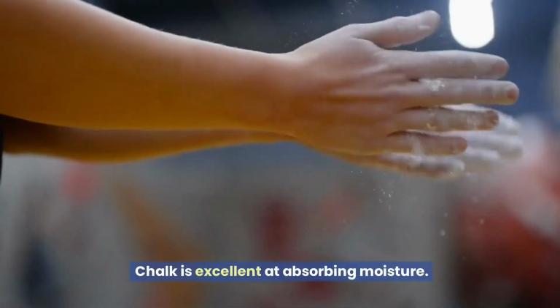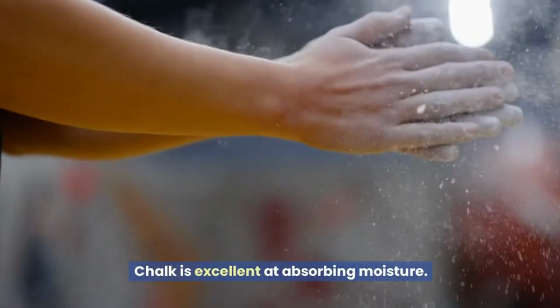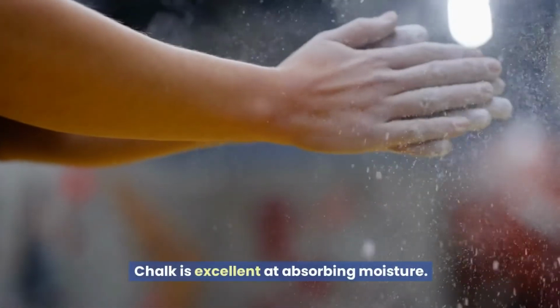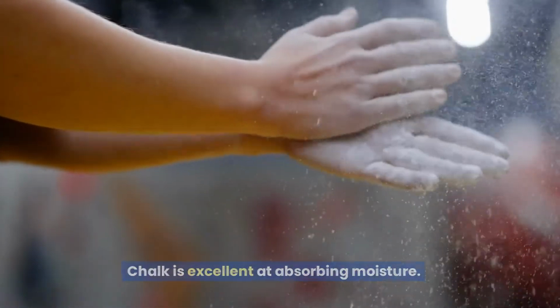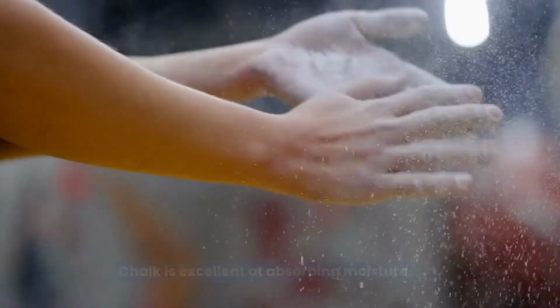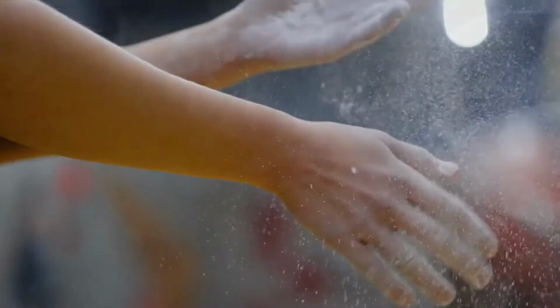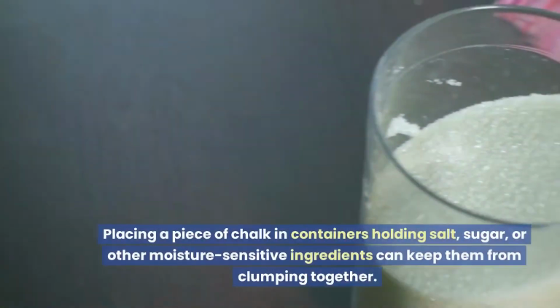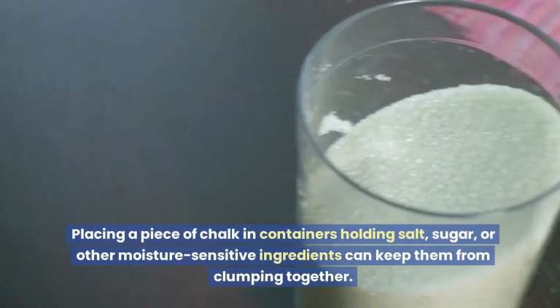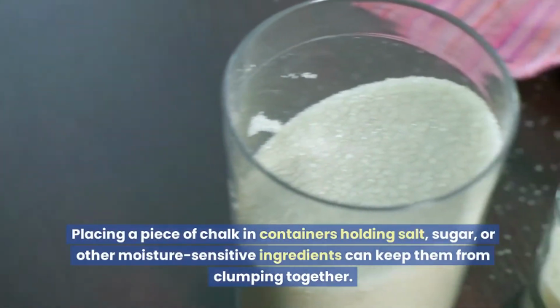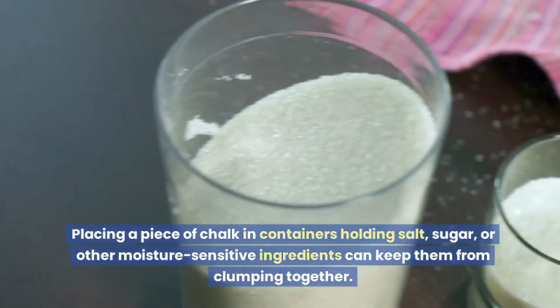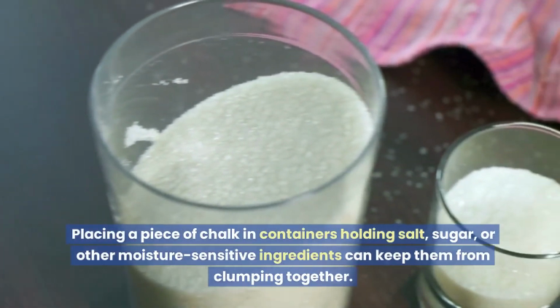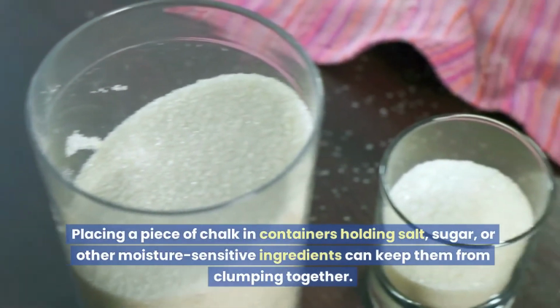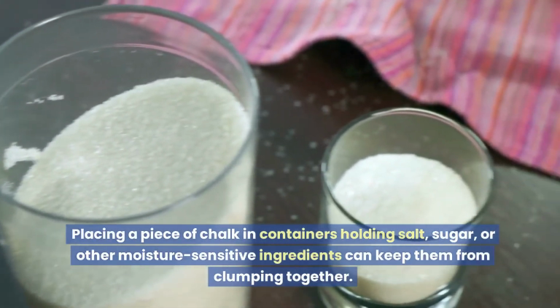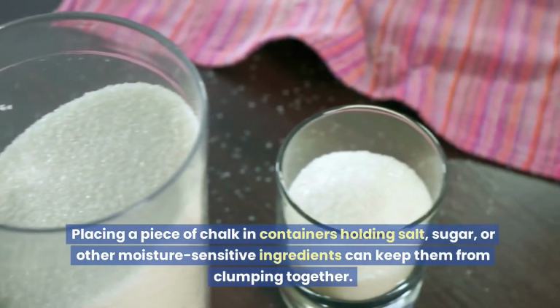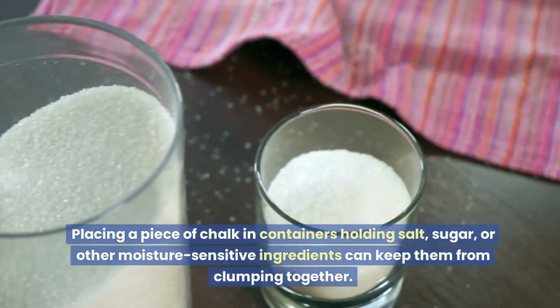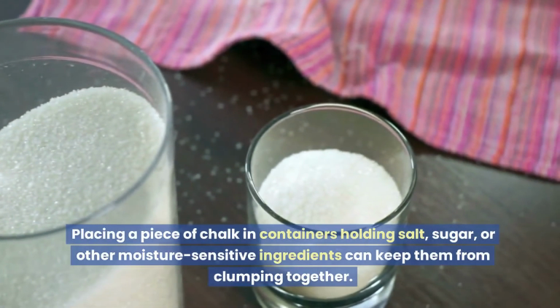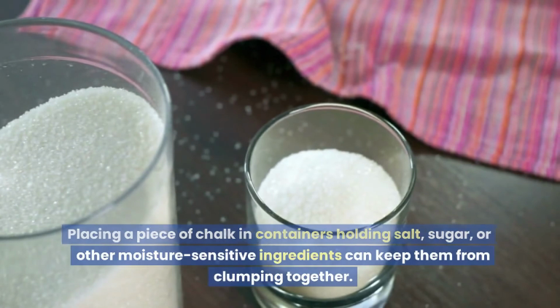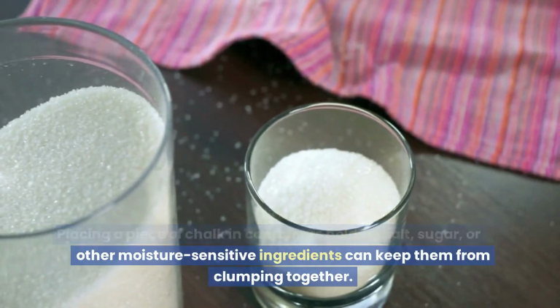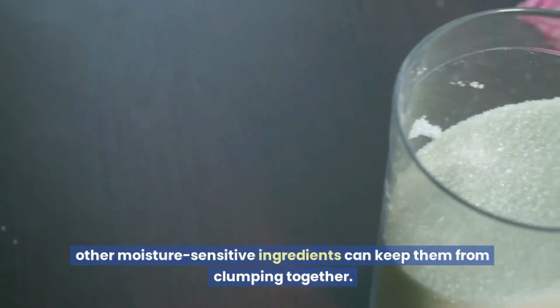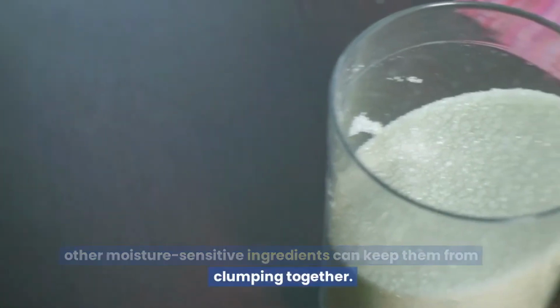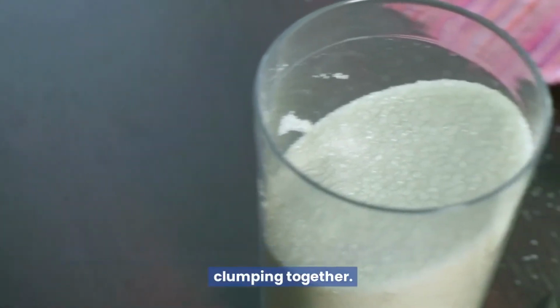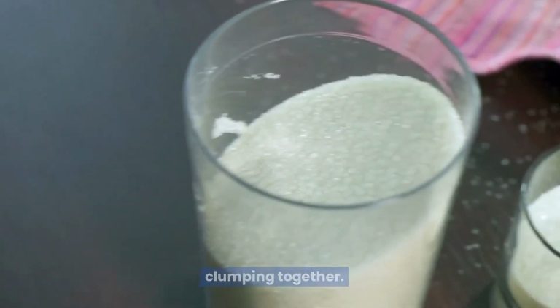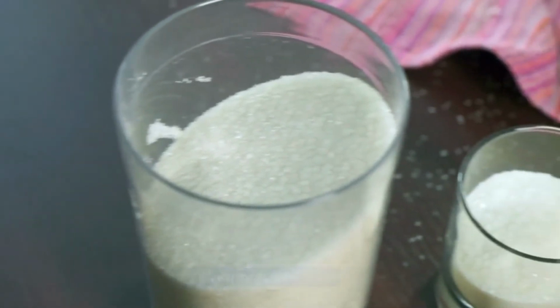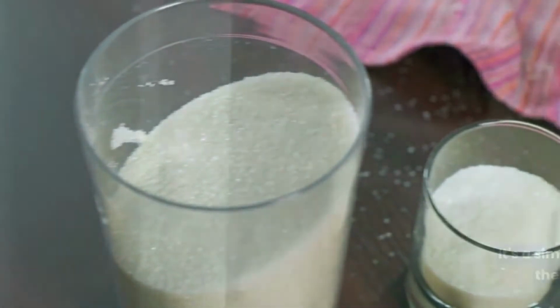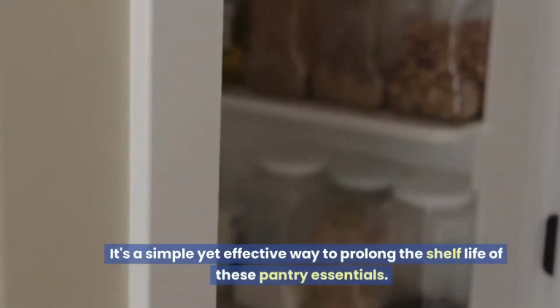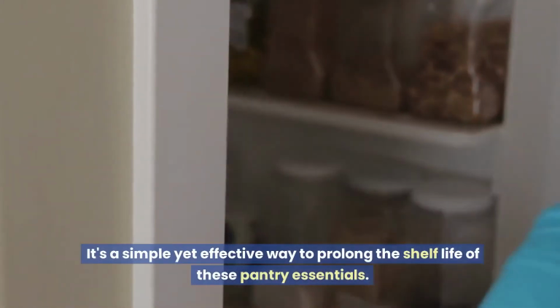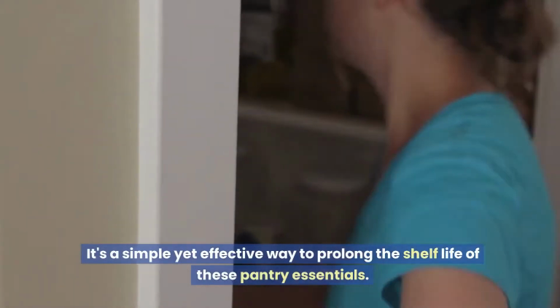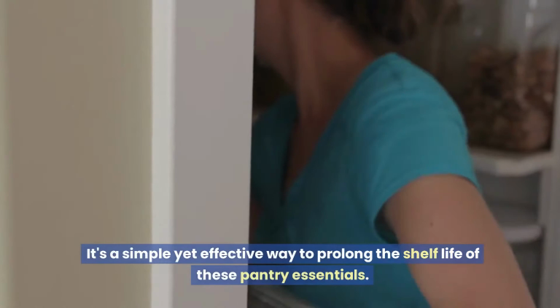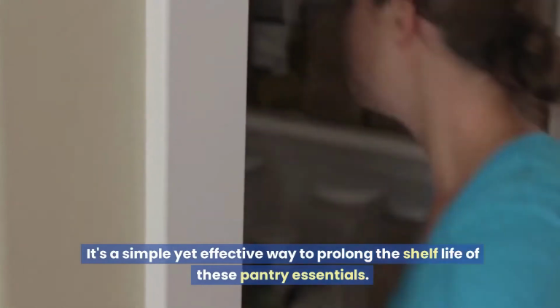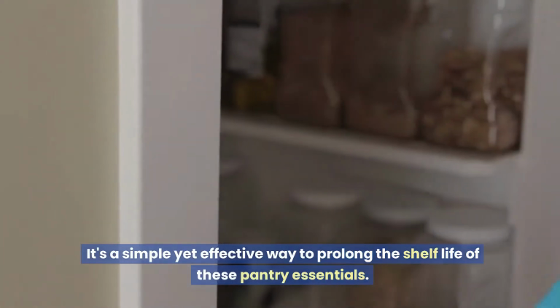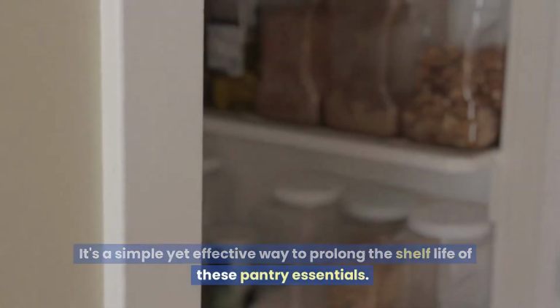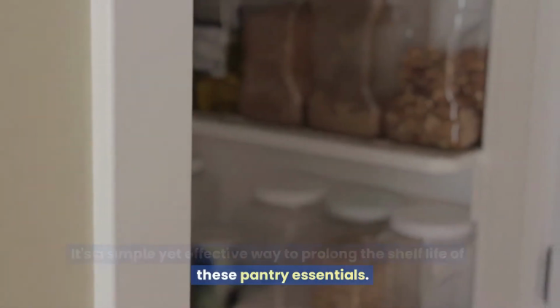Absorb moisture: chalk is excellent at absorbing moisture. Placing a piece of chalk in containers holding salt, sugar, or other moisture-sensitive ingredients can keep them from clumping together. It's a simple yet effective way to prolong the shelf life of these pantry essentials.